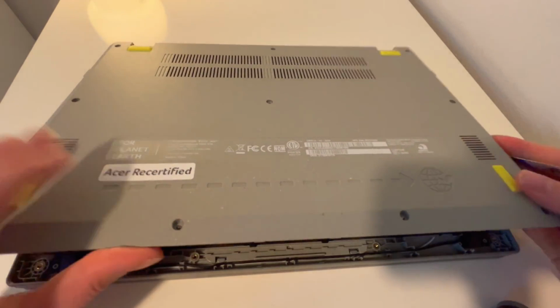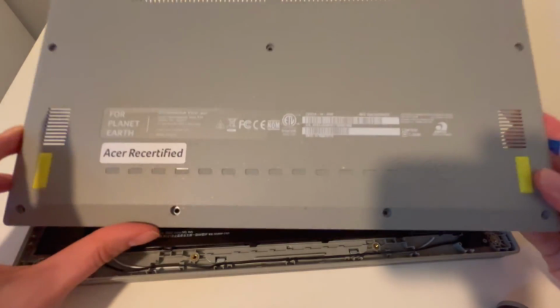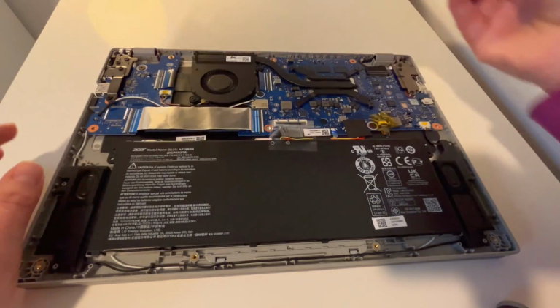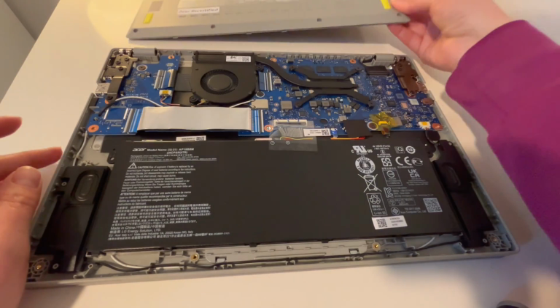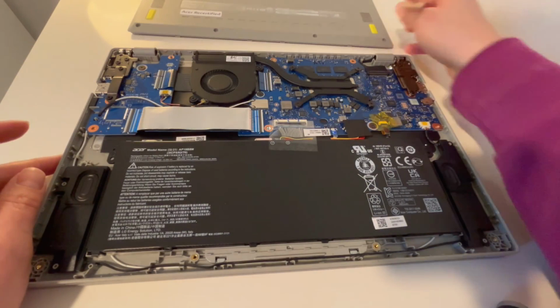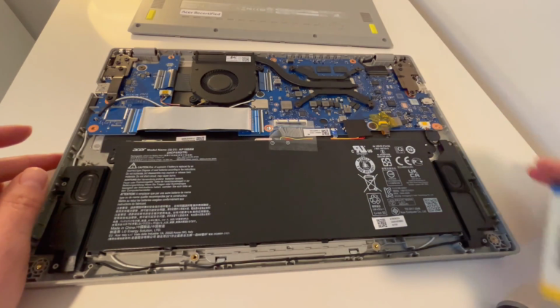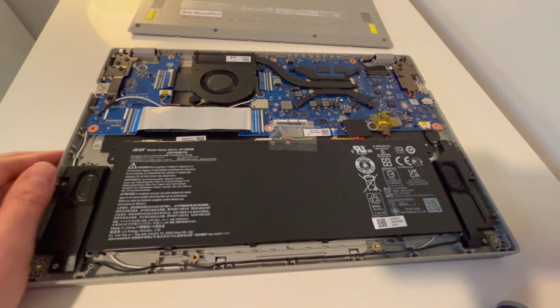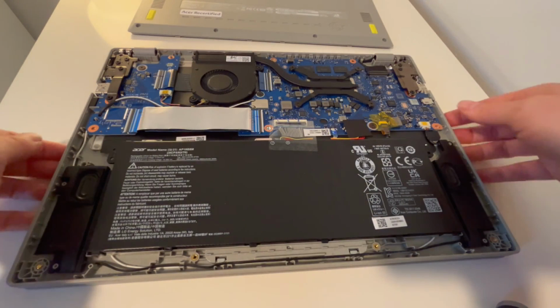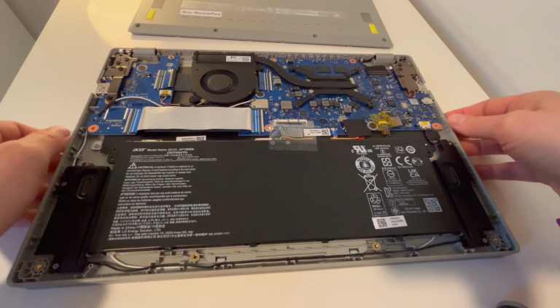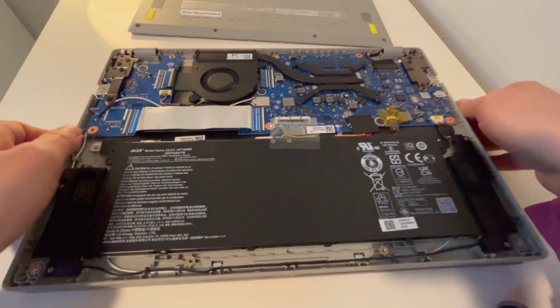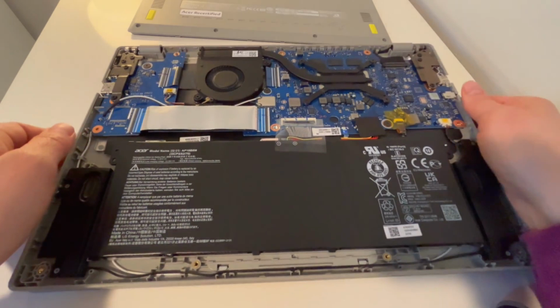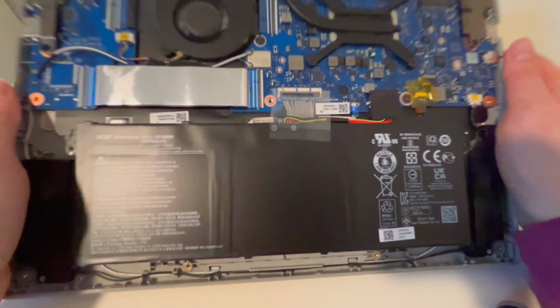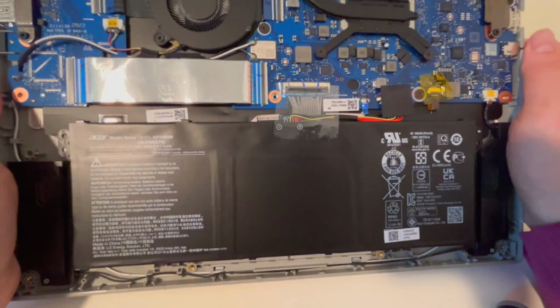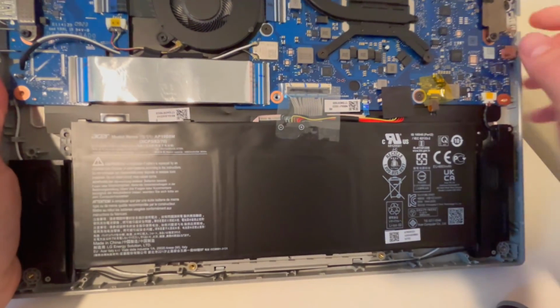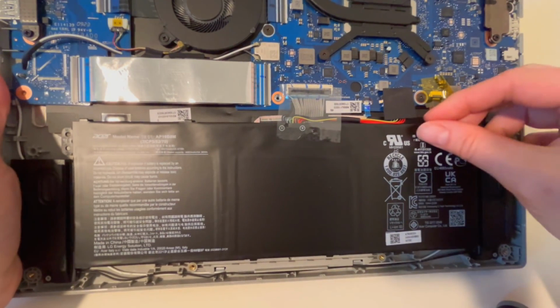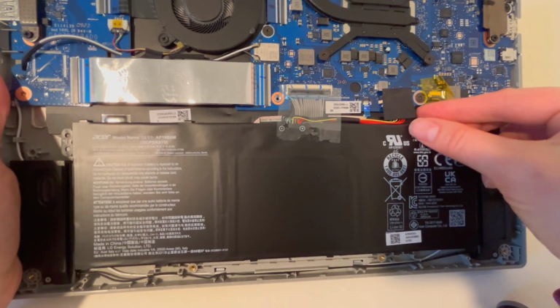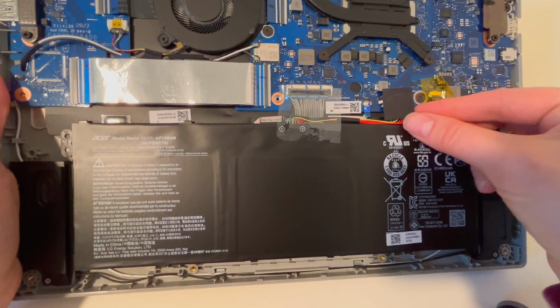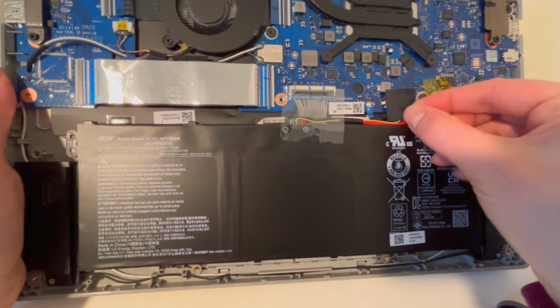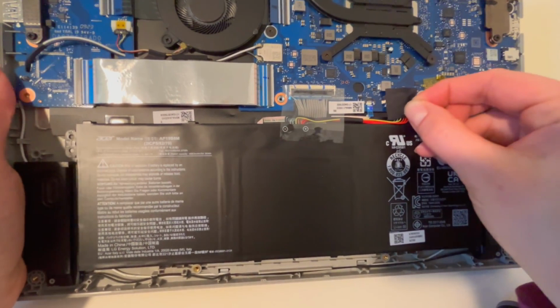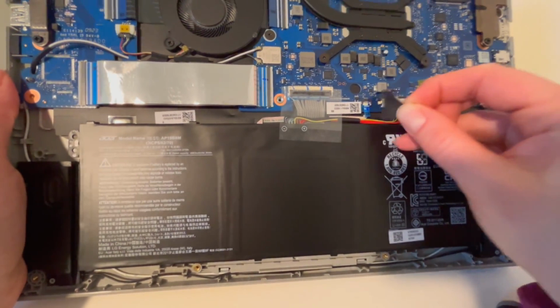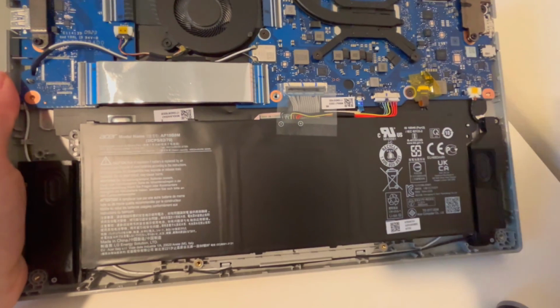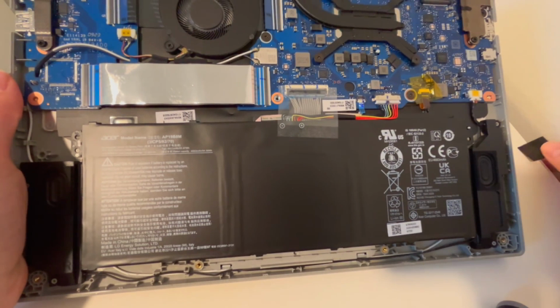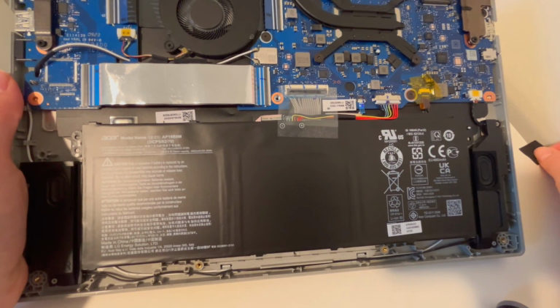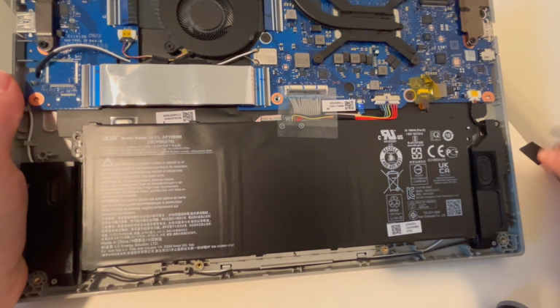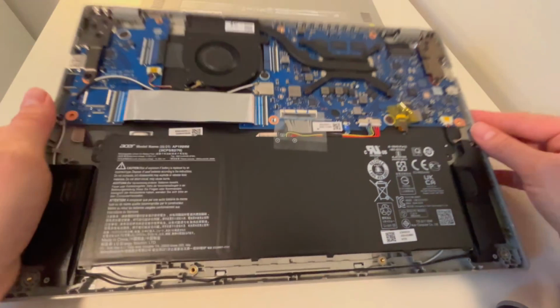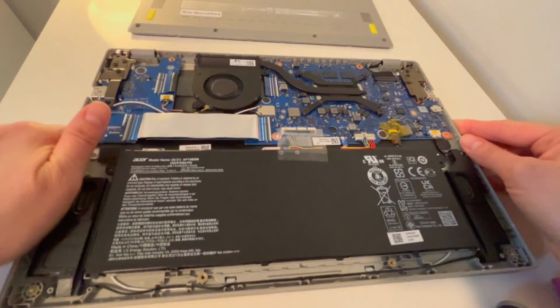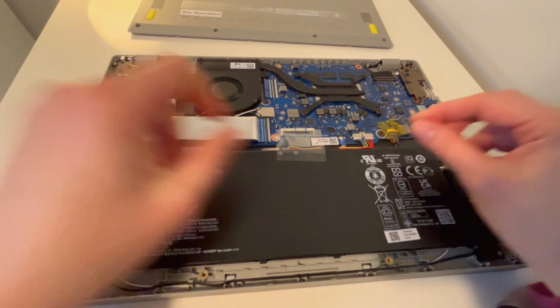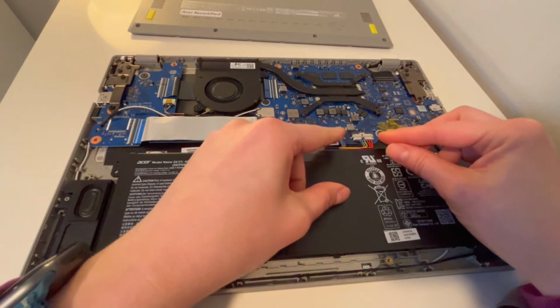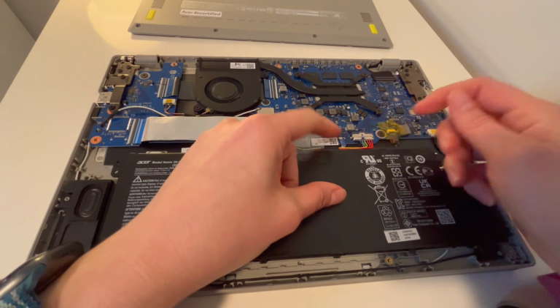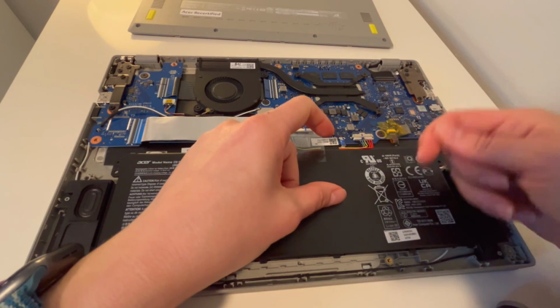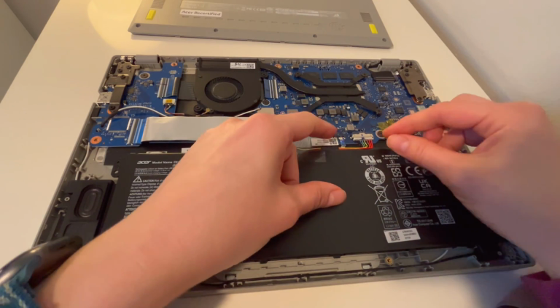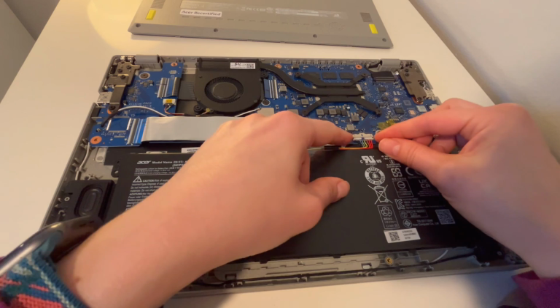You can also look at a disassembly video or your user manual if you're not sure how to do that on your own, but let's focus on the touchpad. So first thing I want to do once I'm inside — also the links for the screwdriver and pry tool are in the description.